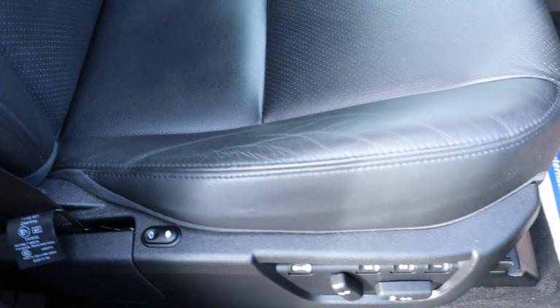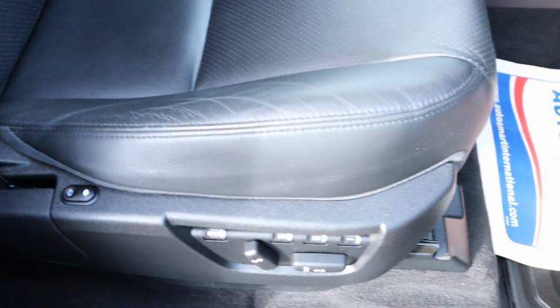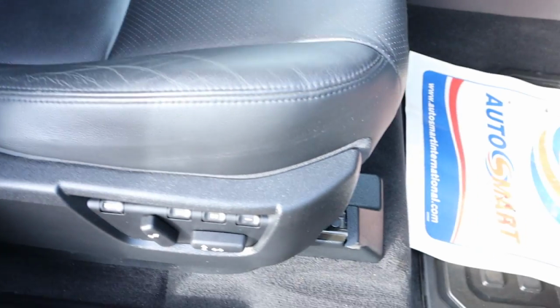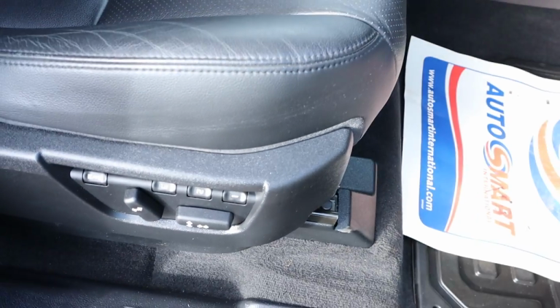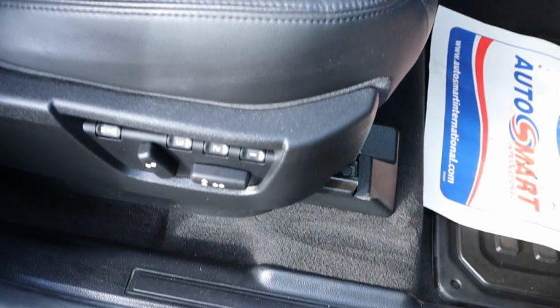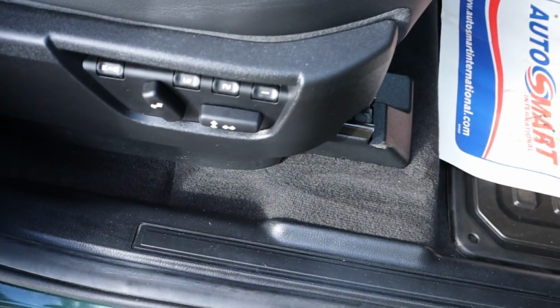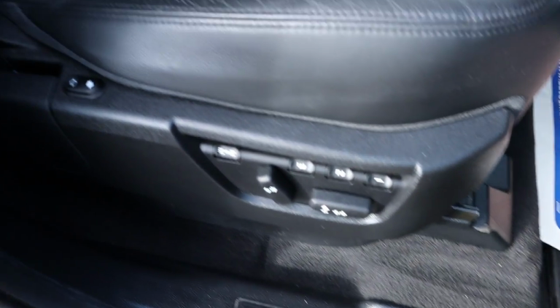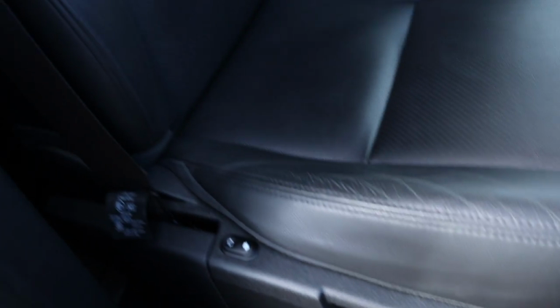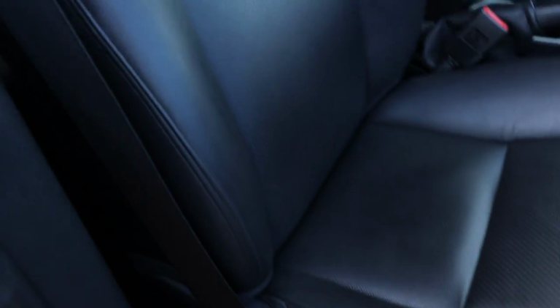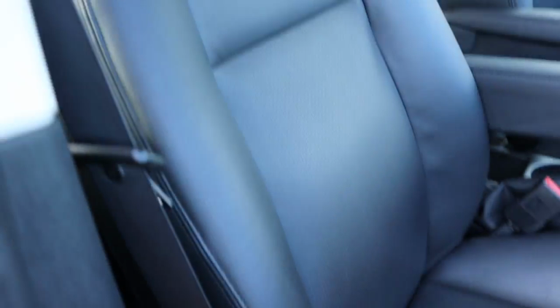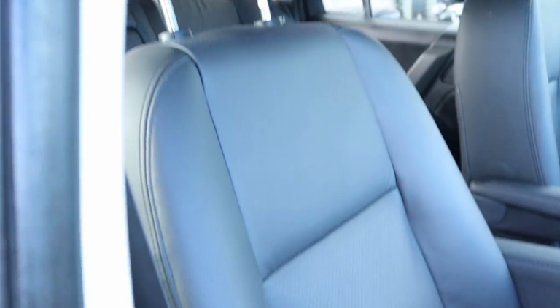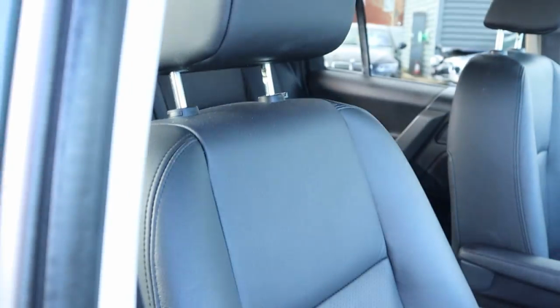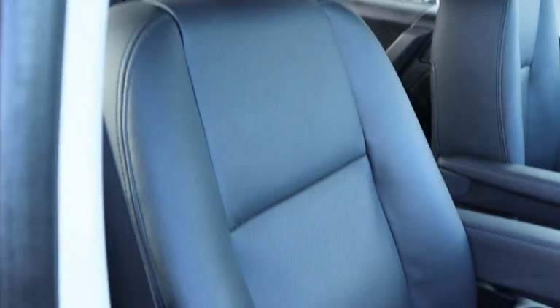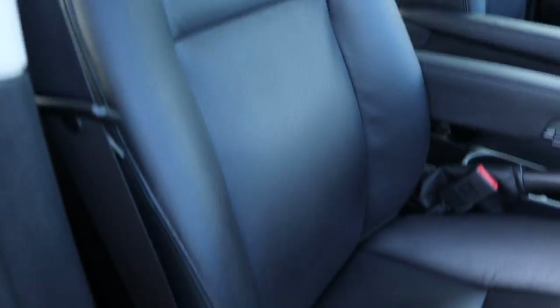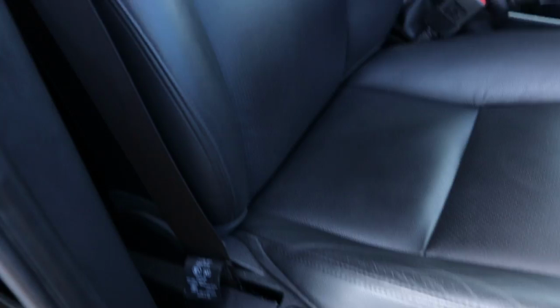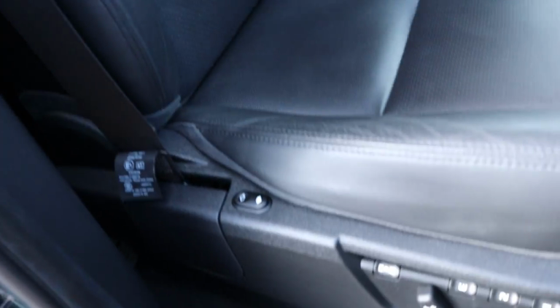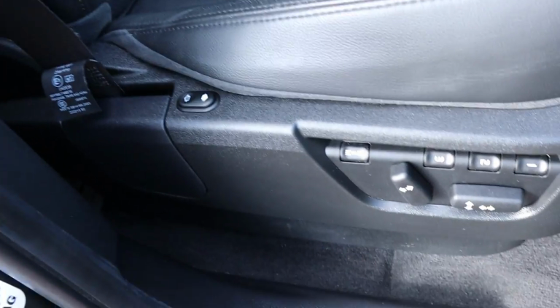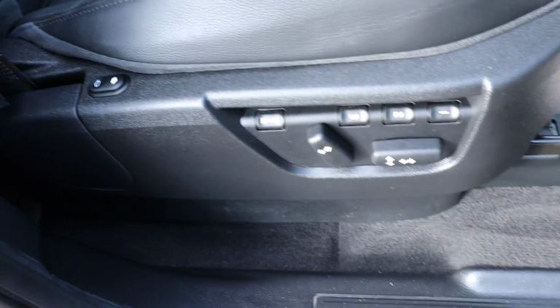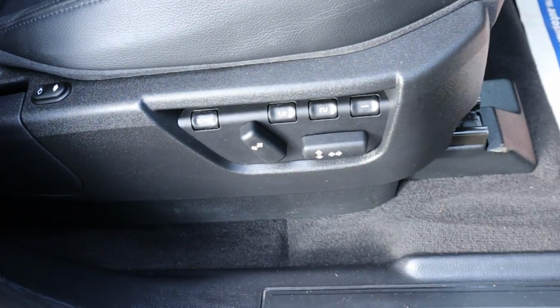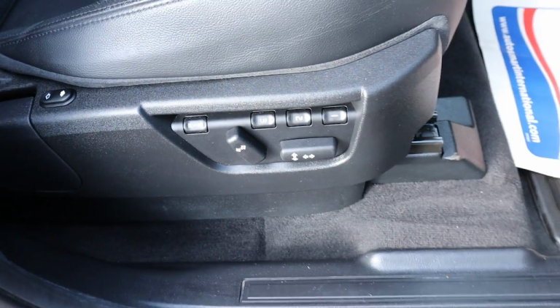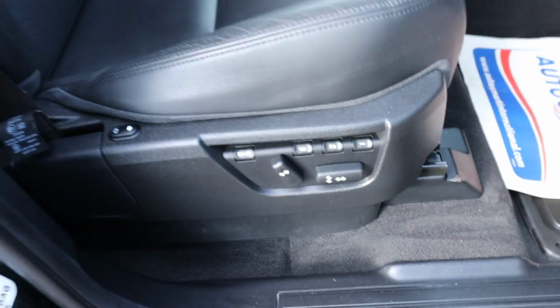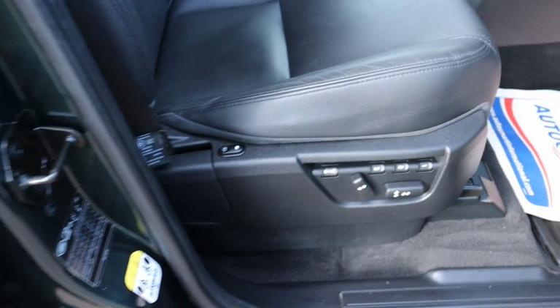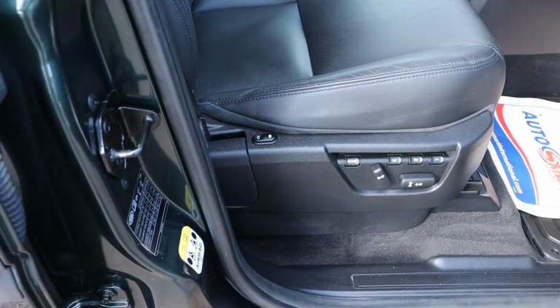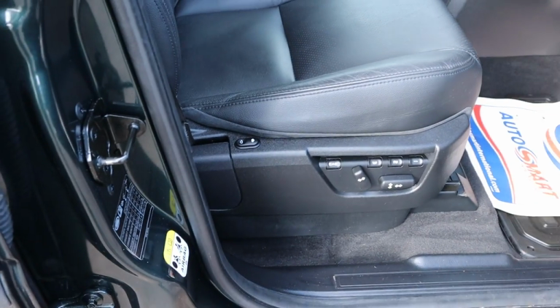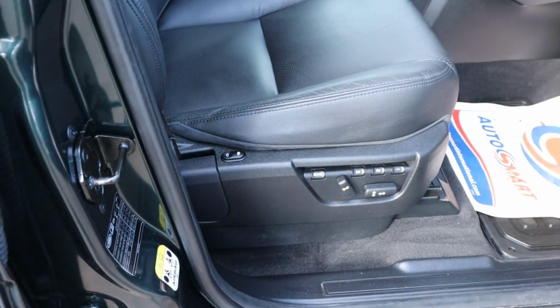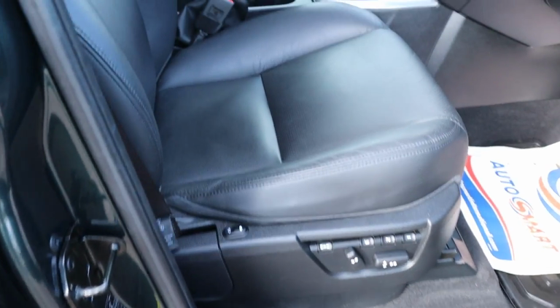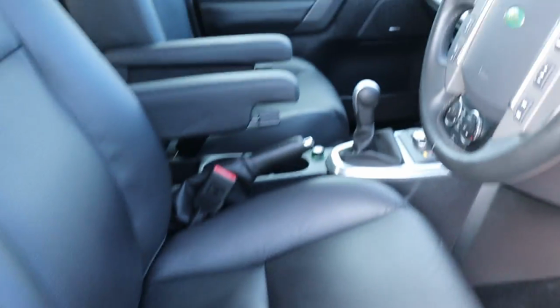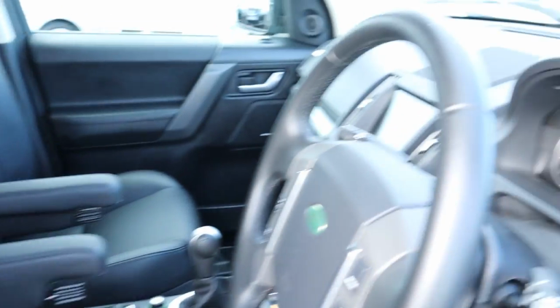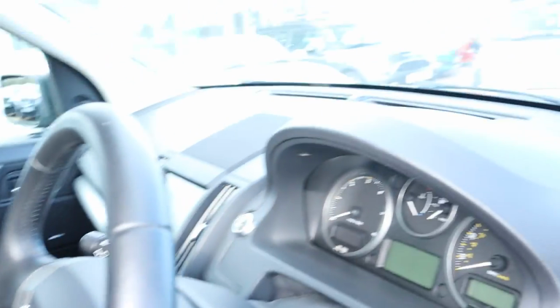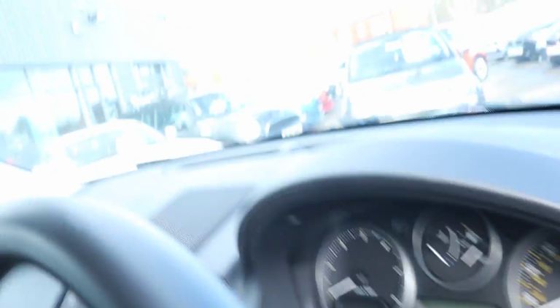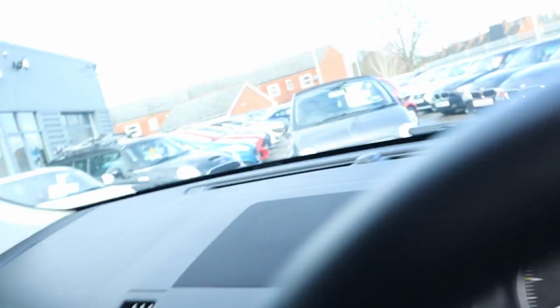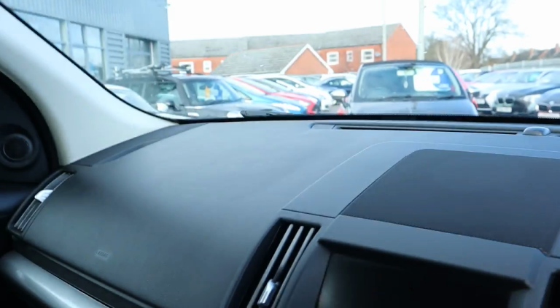Leather interior in great condition — black soft leather, stunning. Three-stage memory seats with electric adjustment as well.